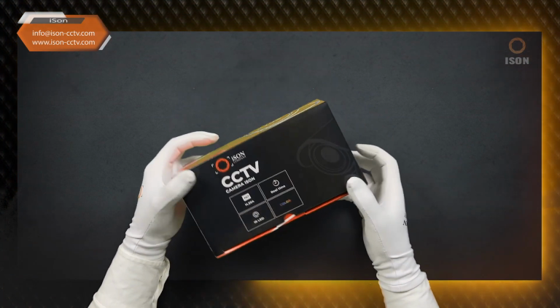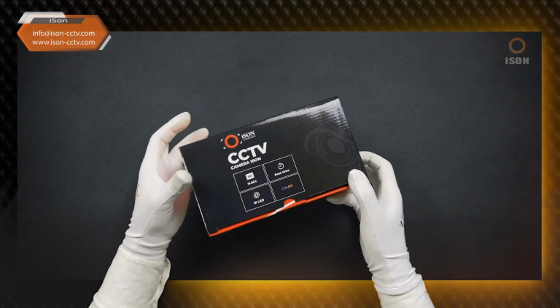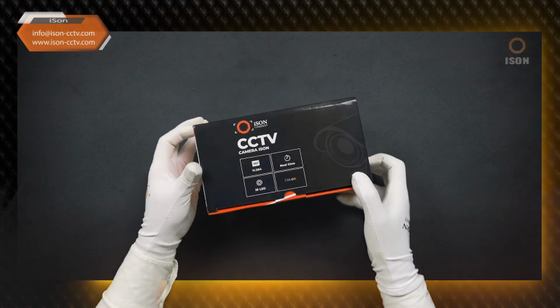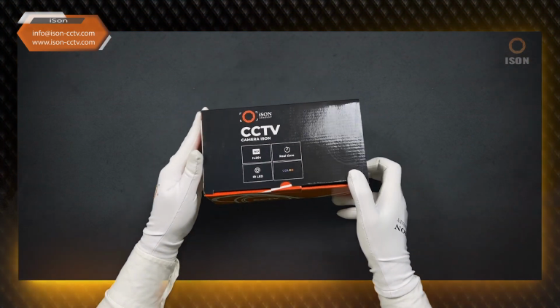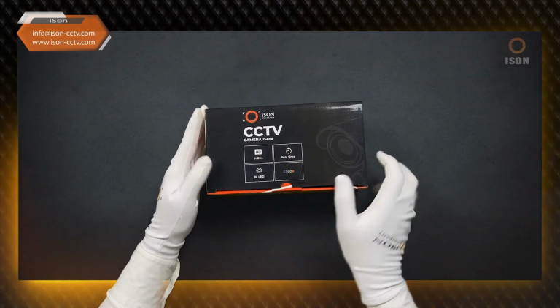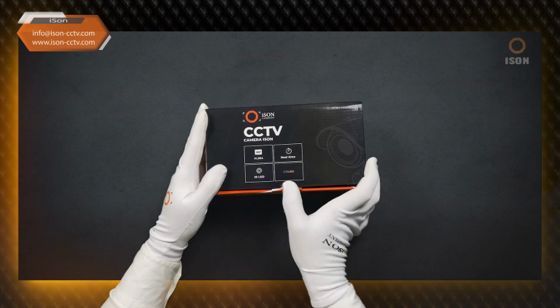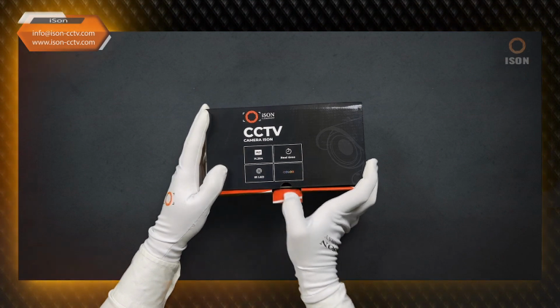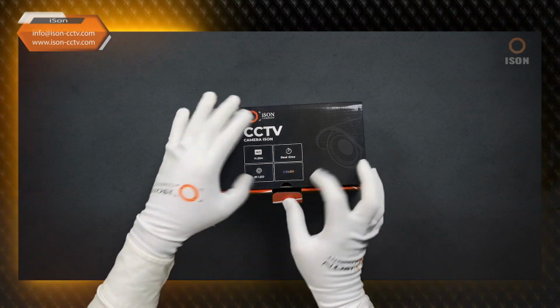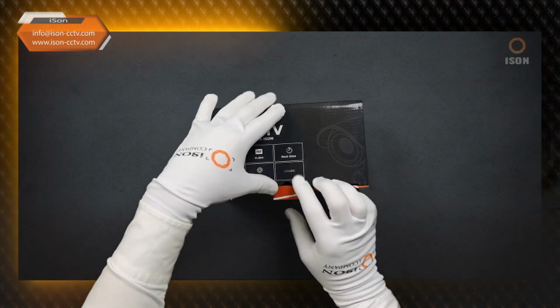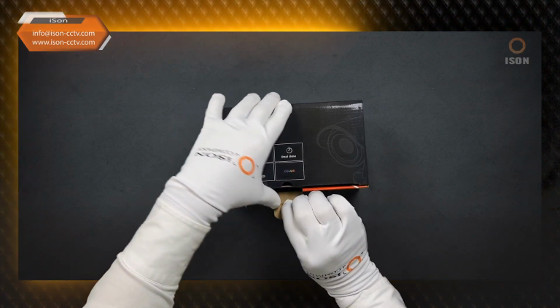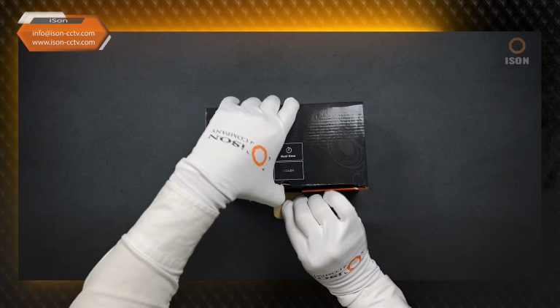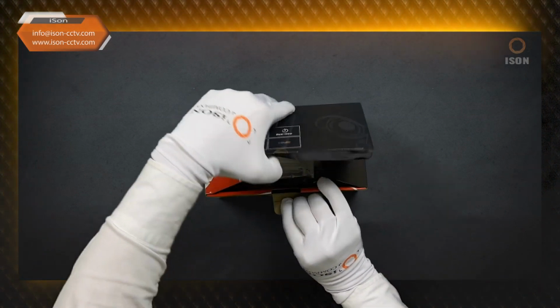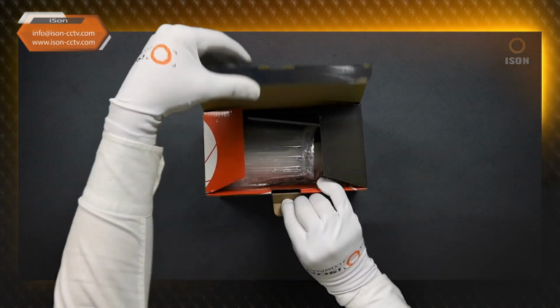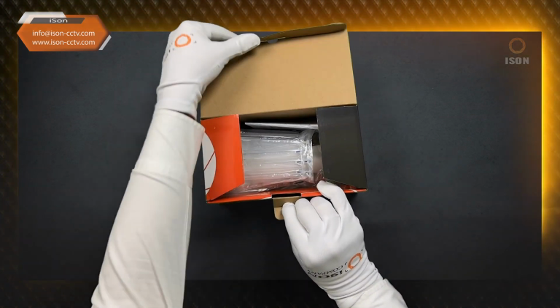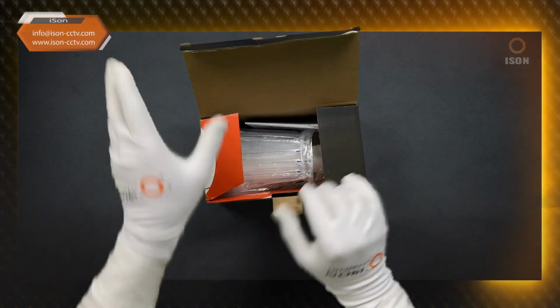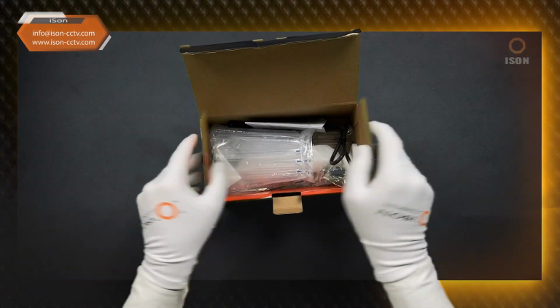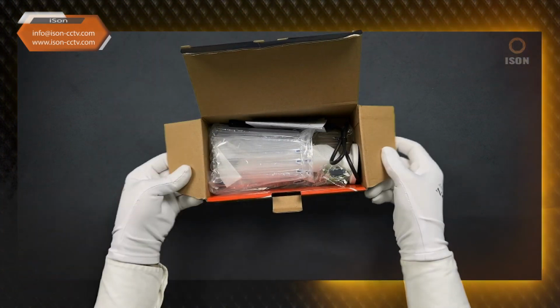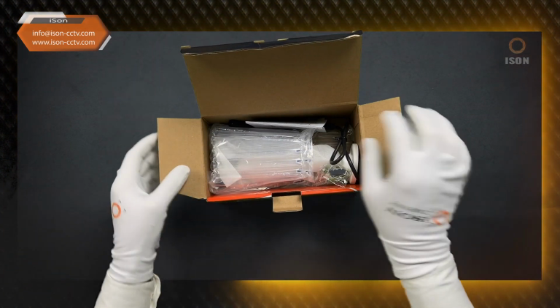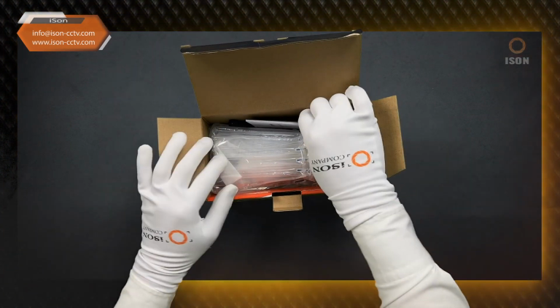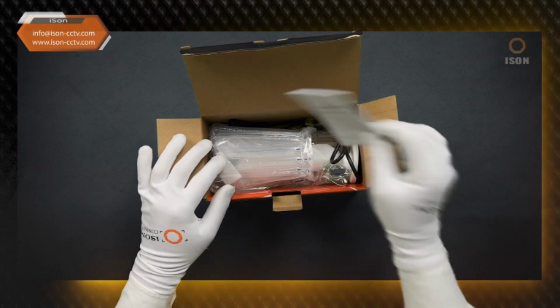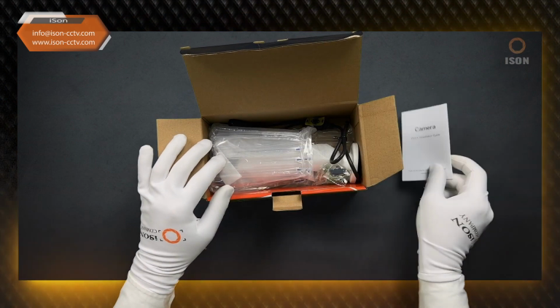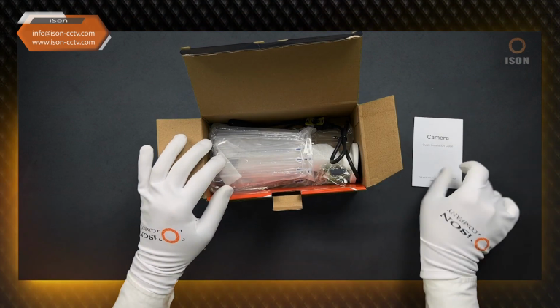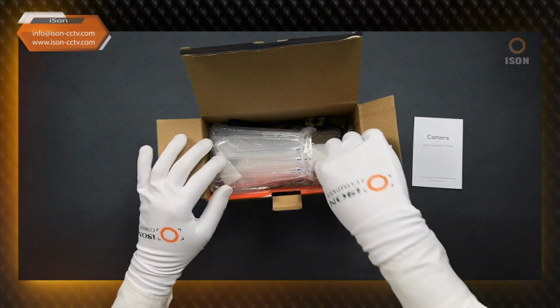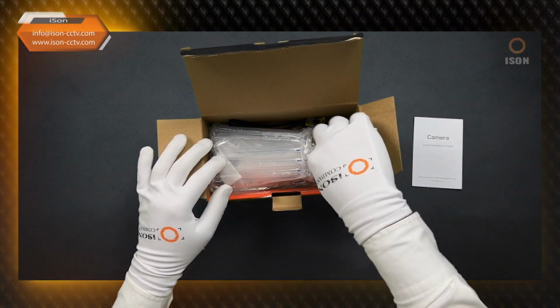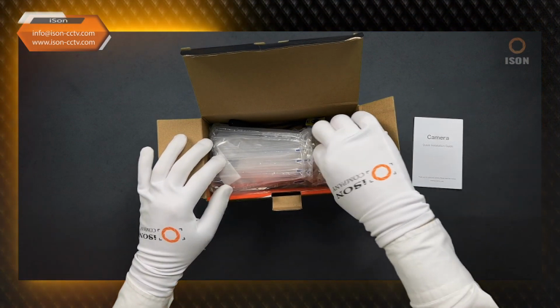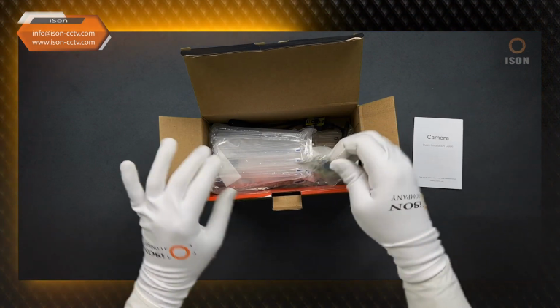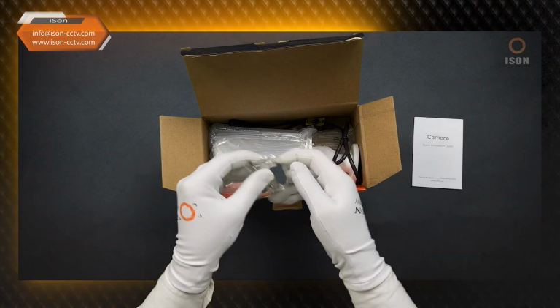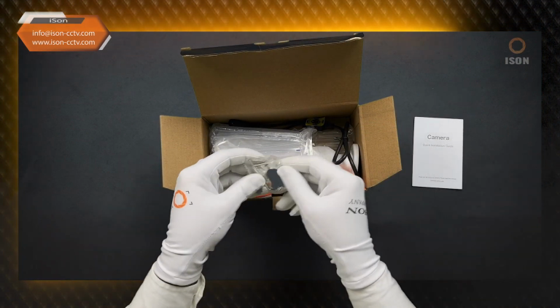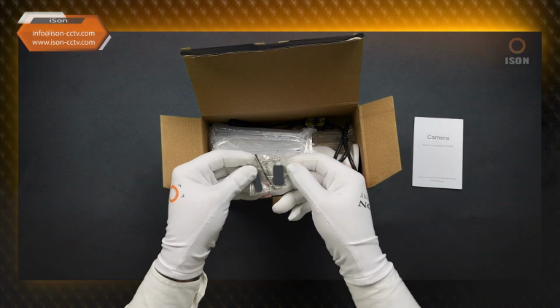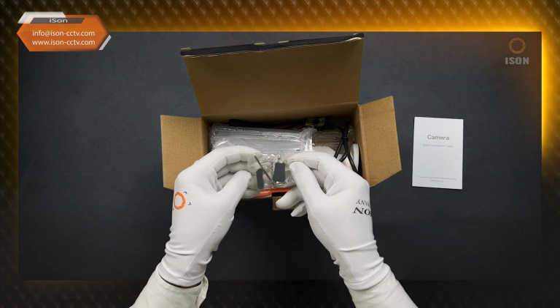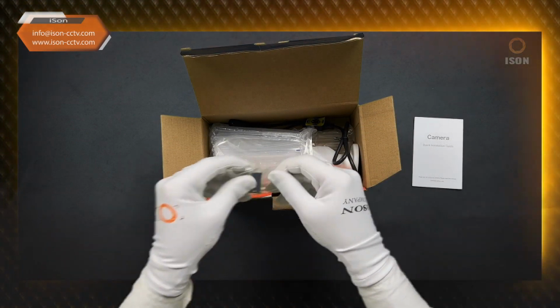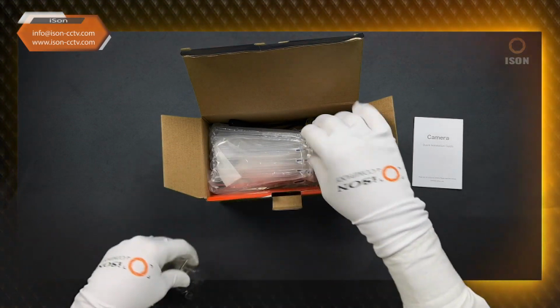This is a 5MP HD camera with a good Sony sensor and the latest processor. The camera got an upgrade in 2023. It is relatively inexpensive compared to other models, but delivers very good, high quality.